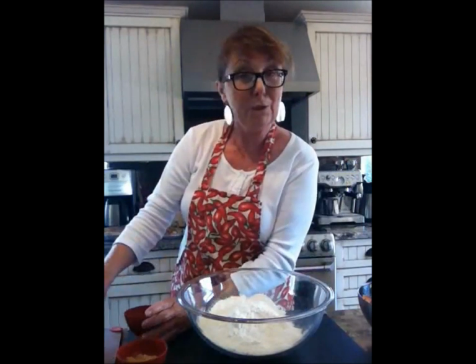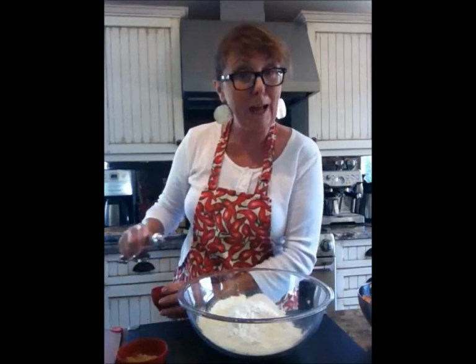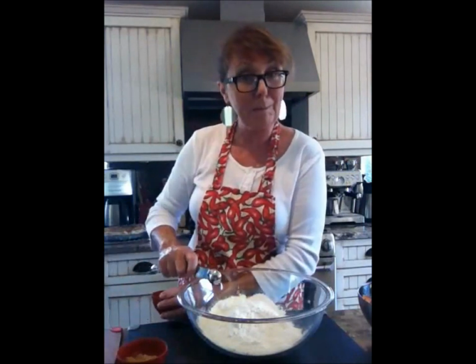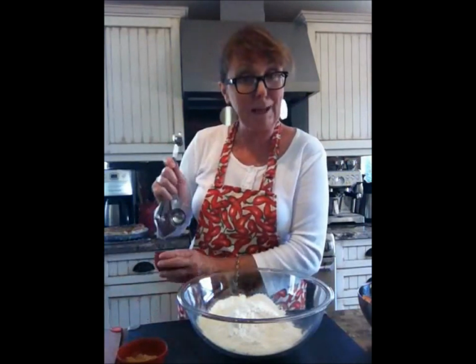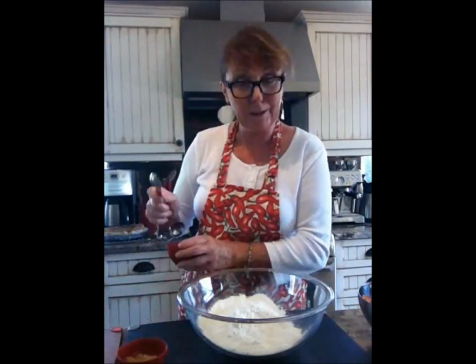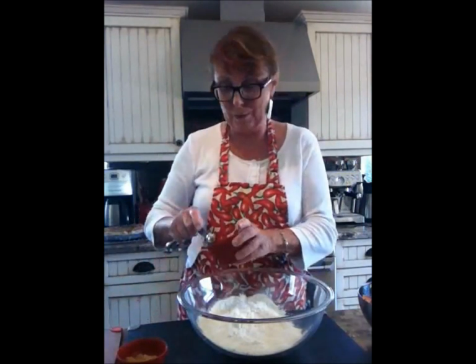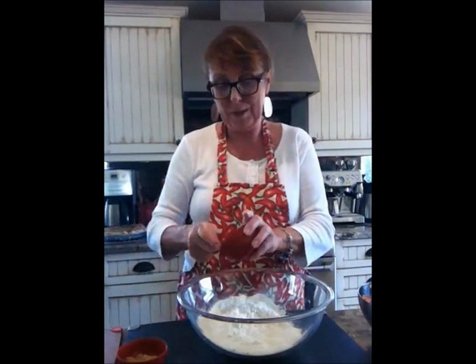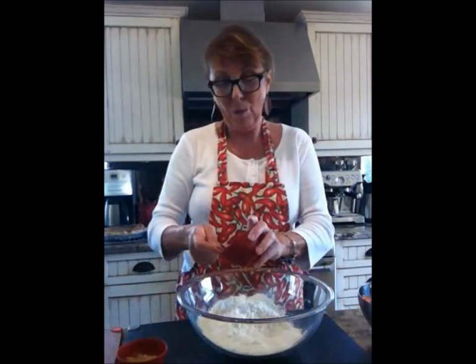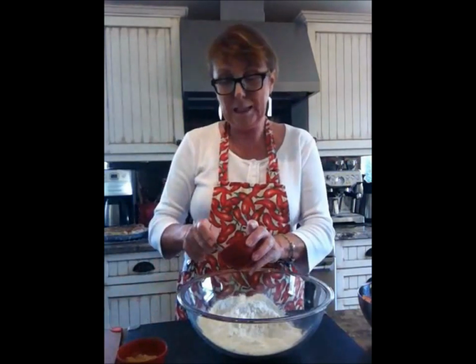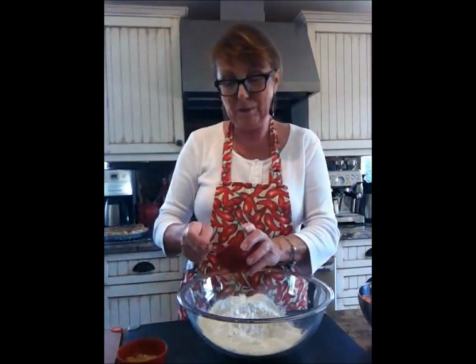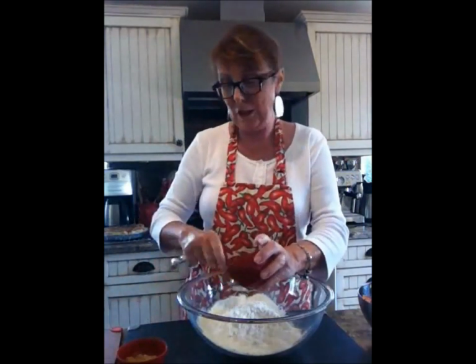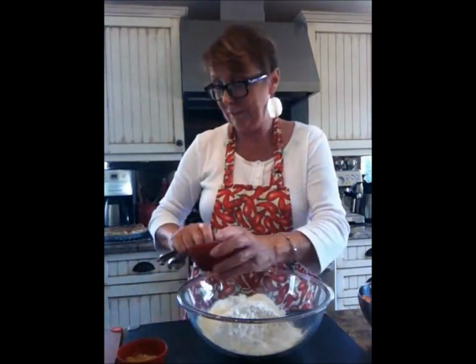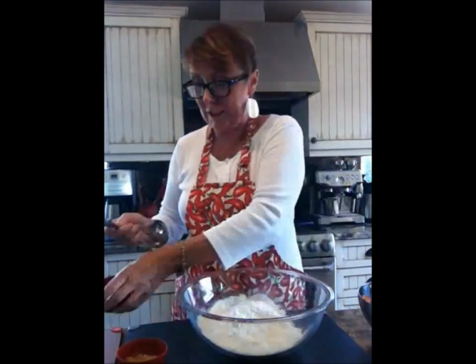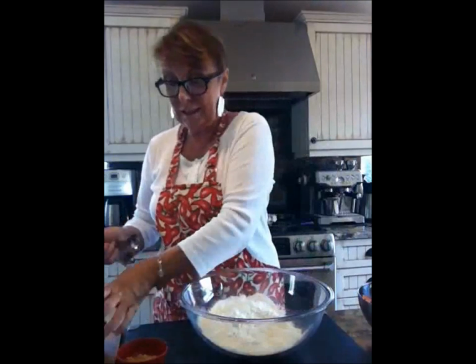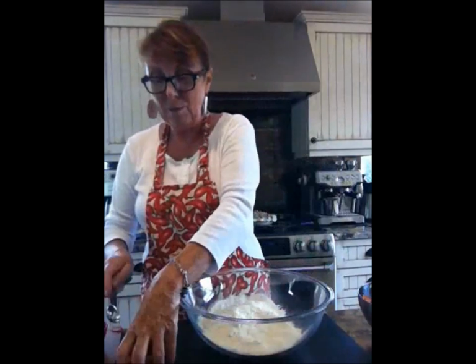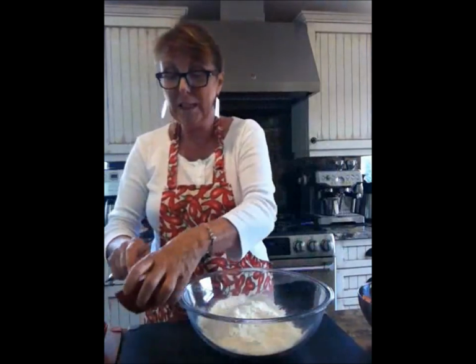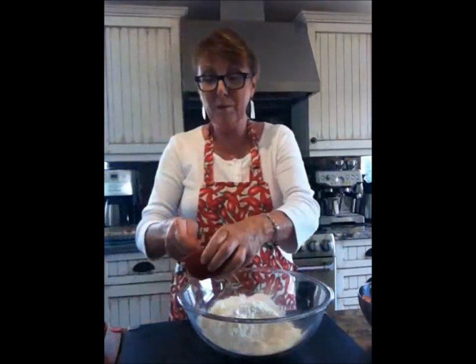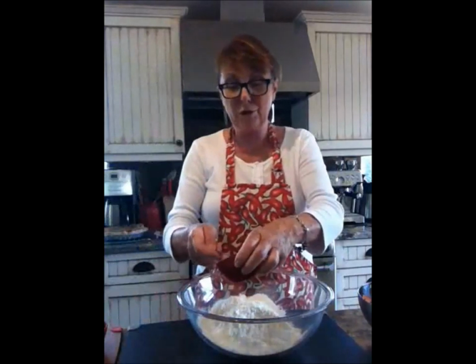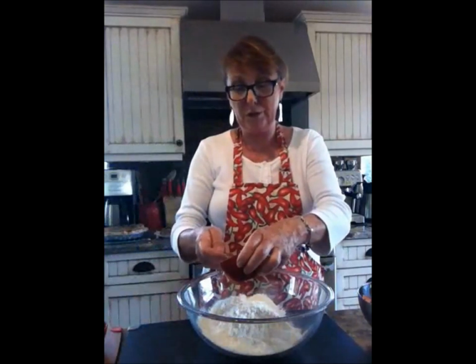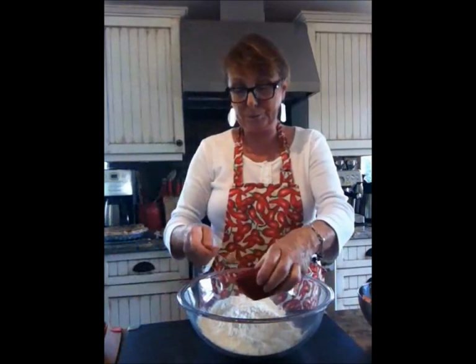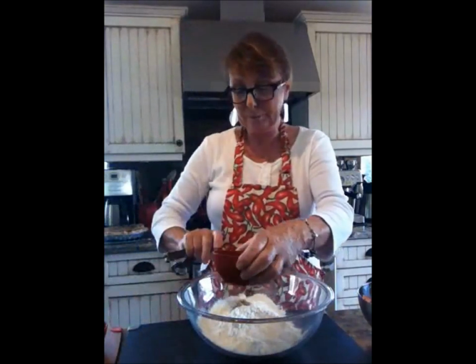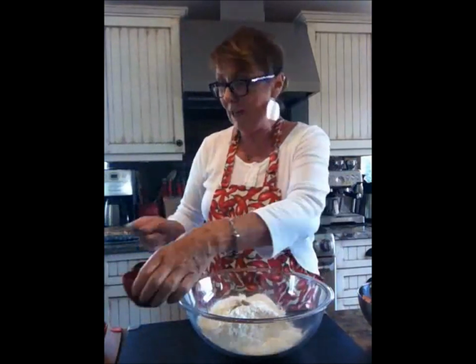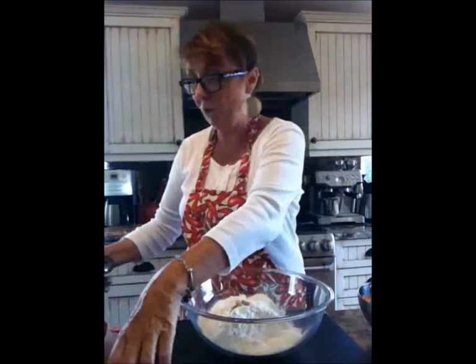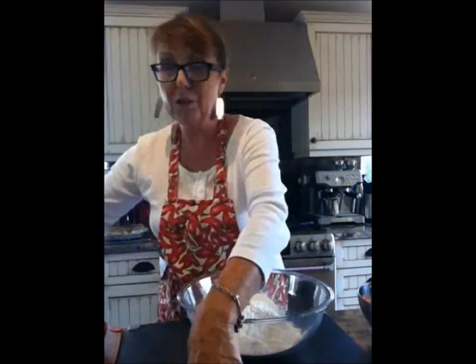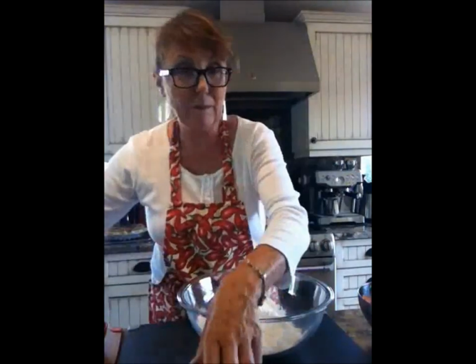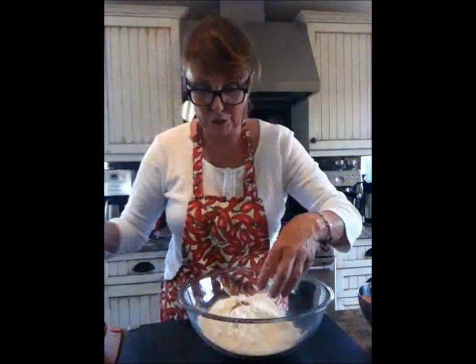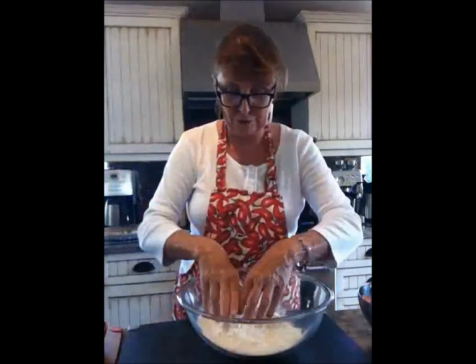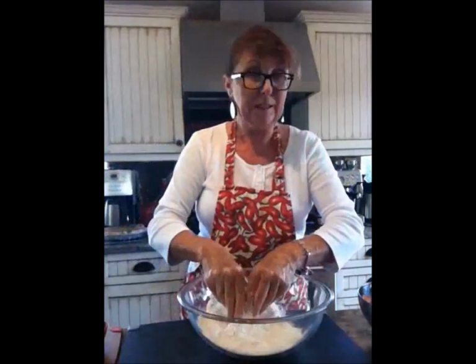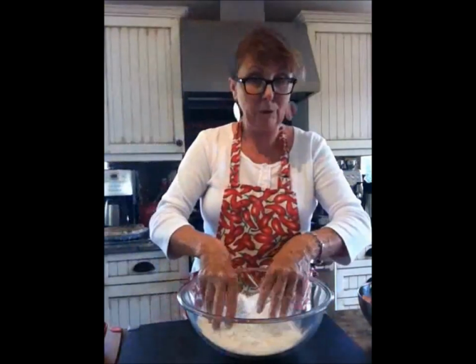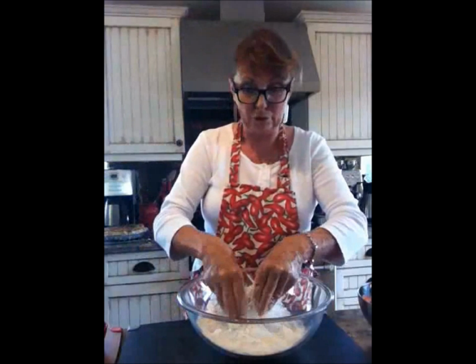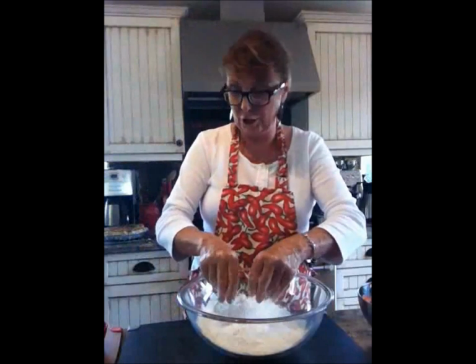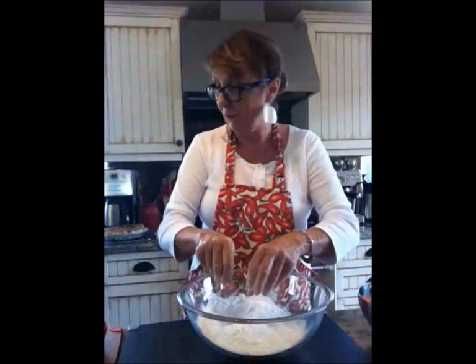Two and a half cups of flour into the bowl. One teaspoon of salt goes in, one teaspoon of brown sugar — and don't worry if you don't have brown sugar, just leave it out or use white sugar.